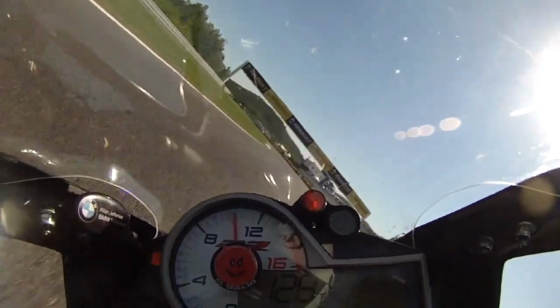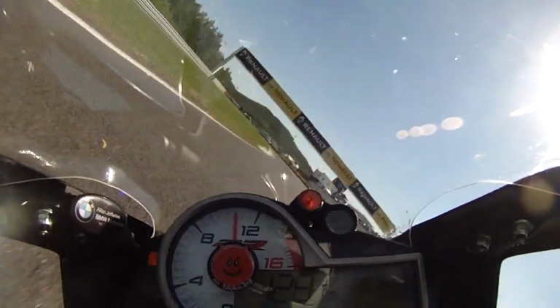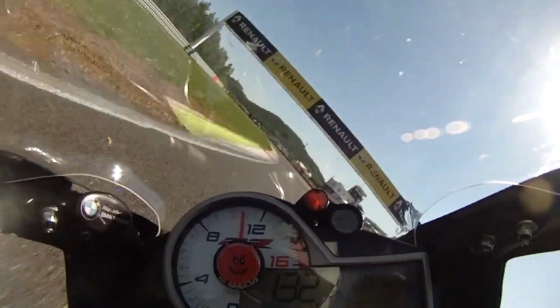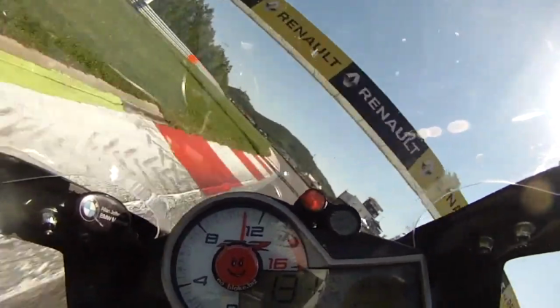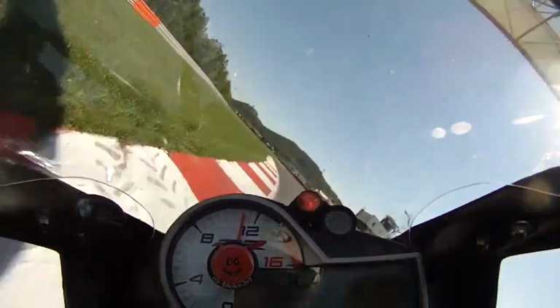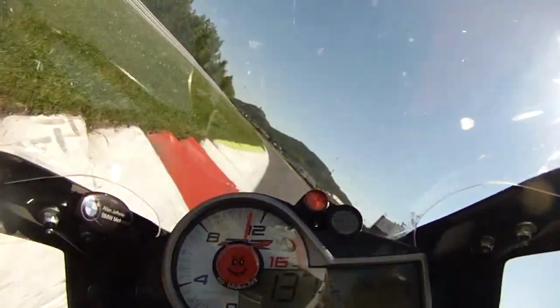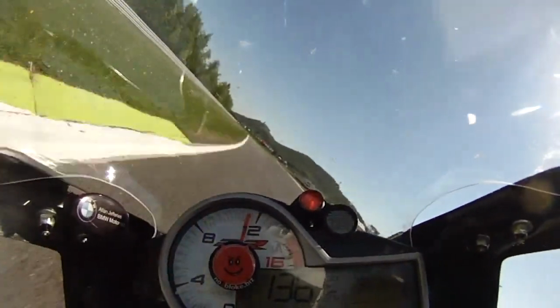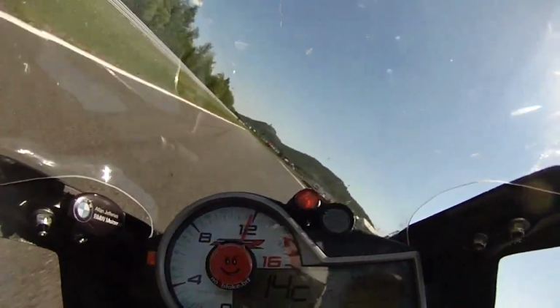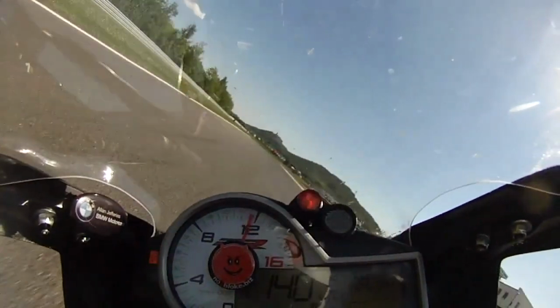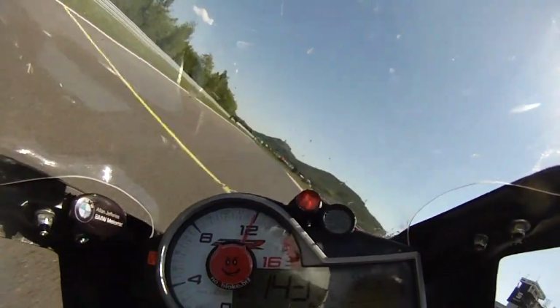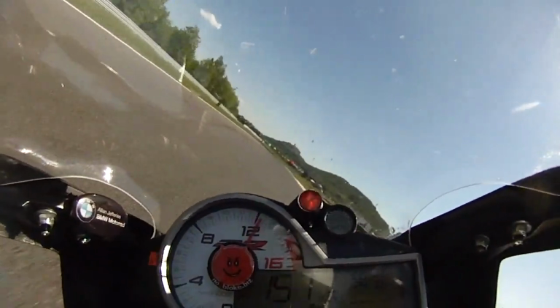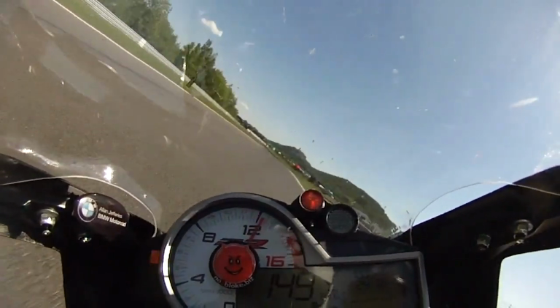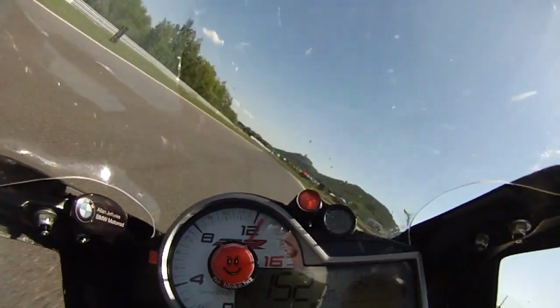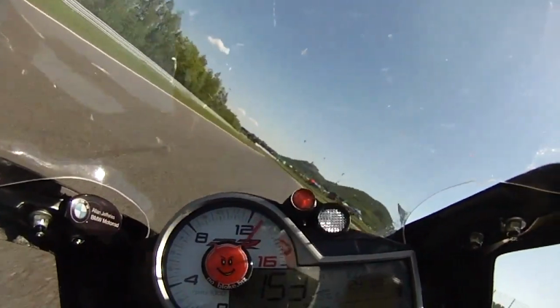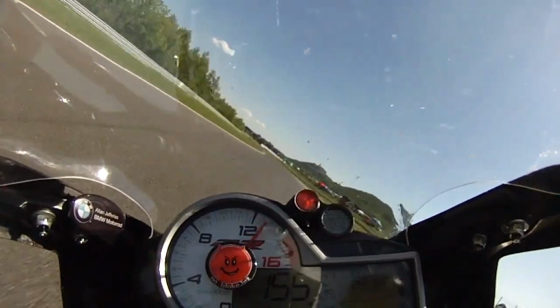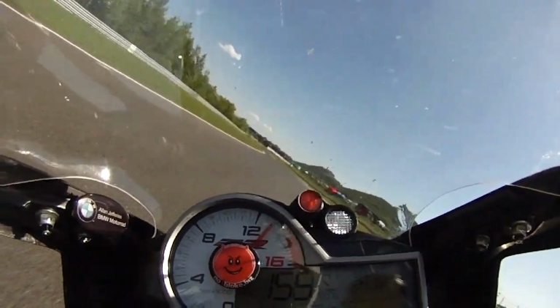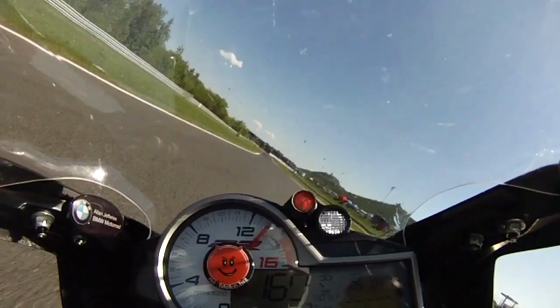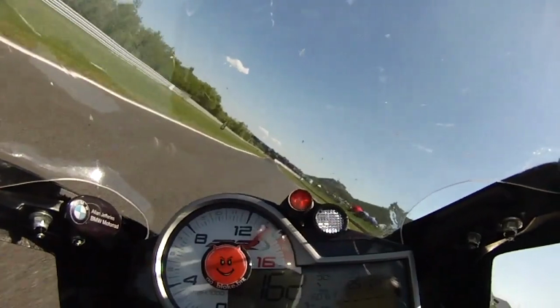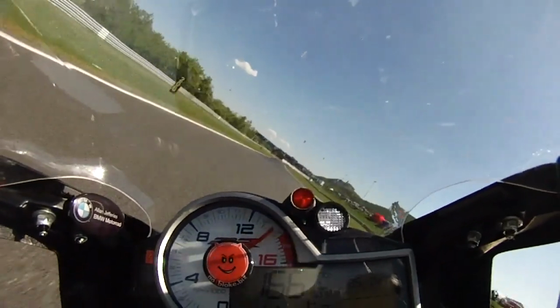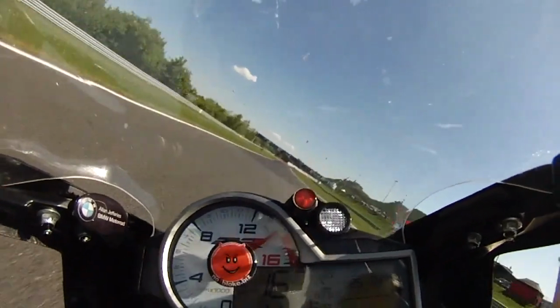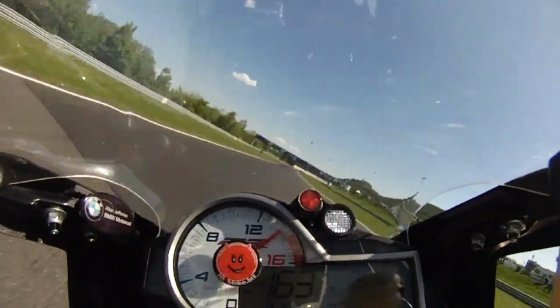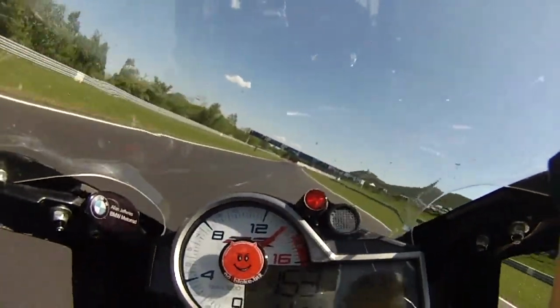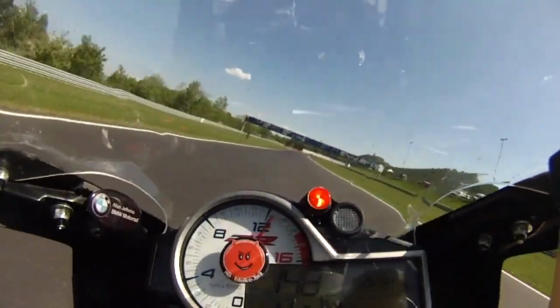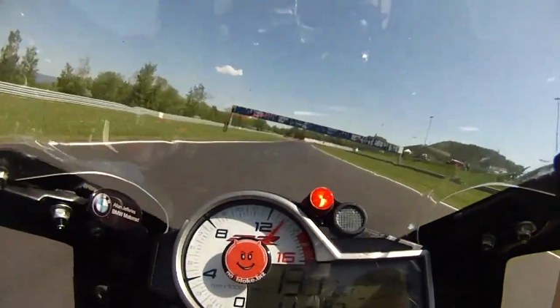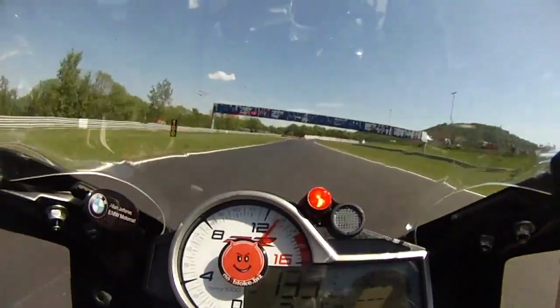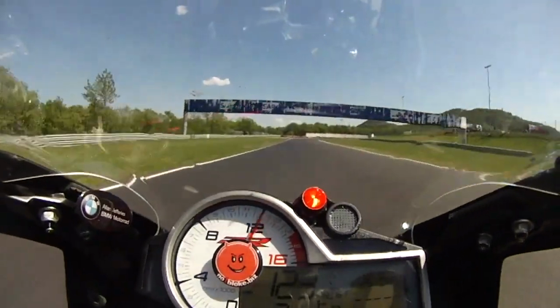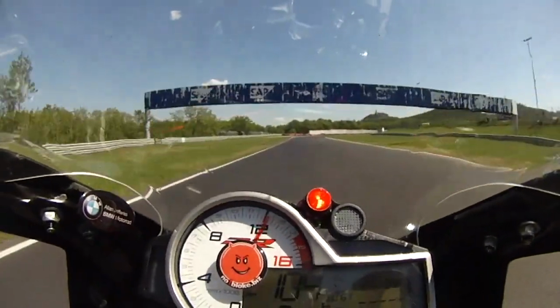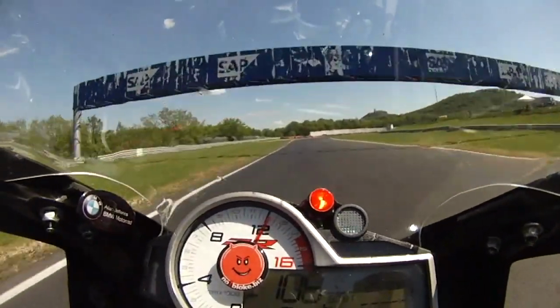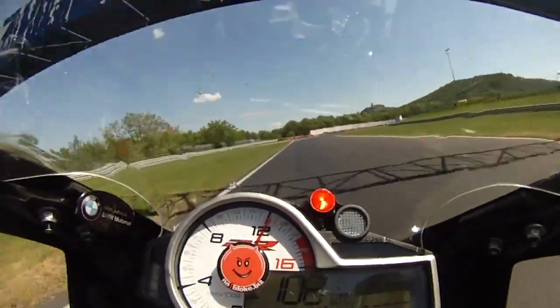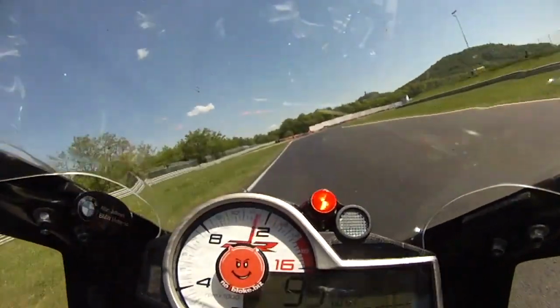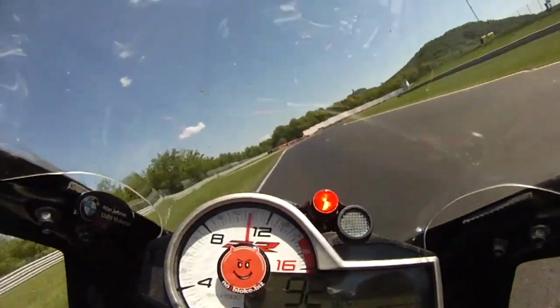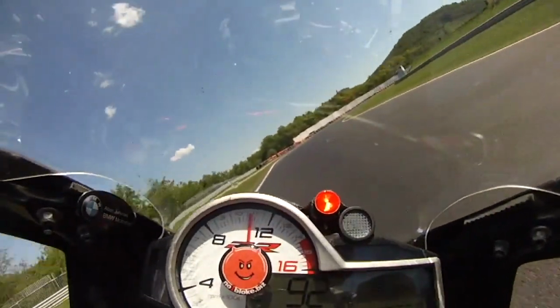This section is super fast, bike at maximum angle of lean, struggling for grip to get the bike onto the straight and down to the run to turn 20 and 21.